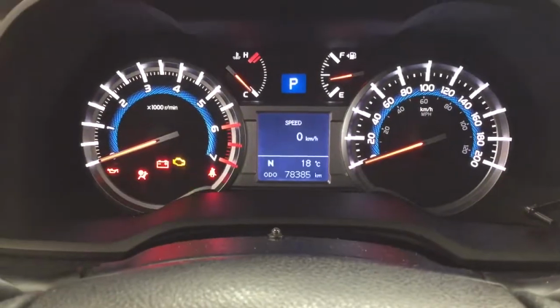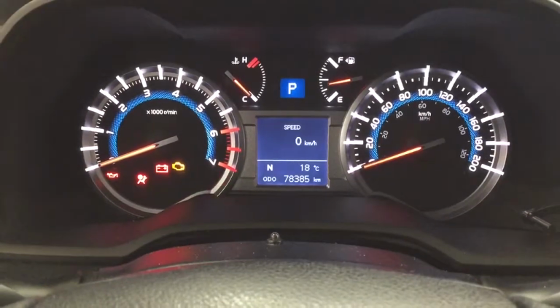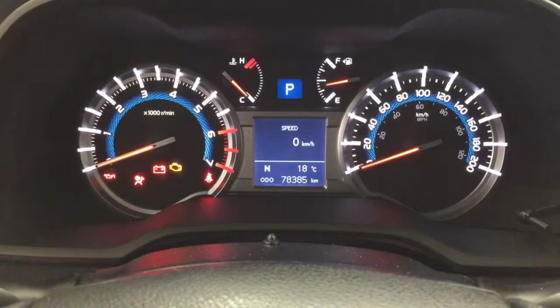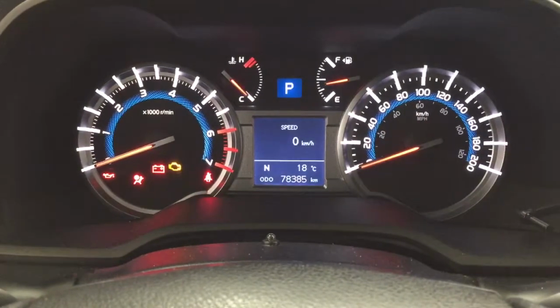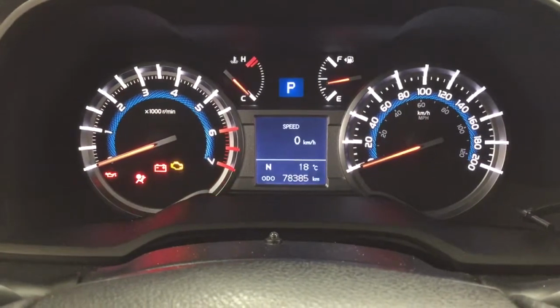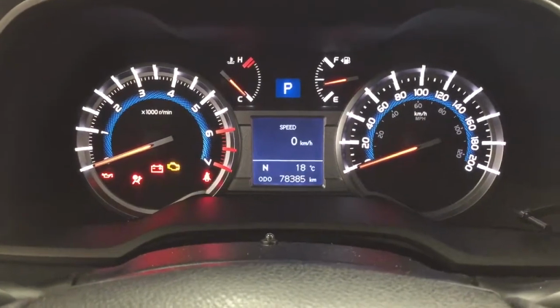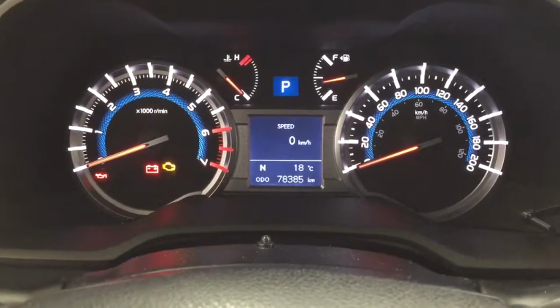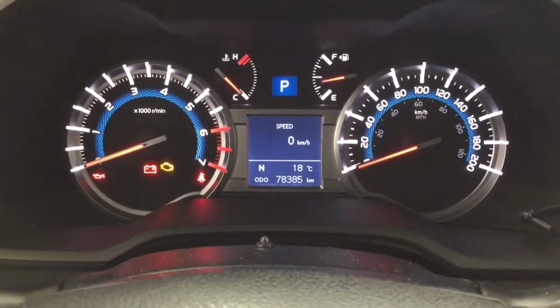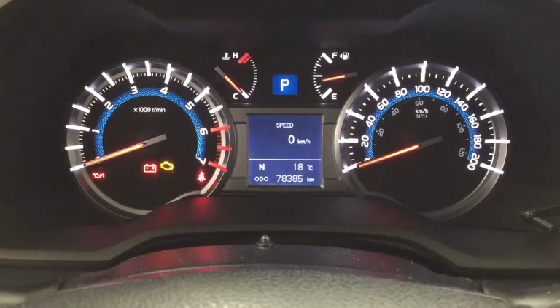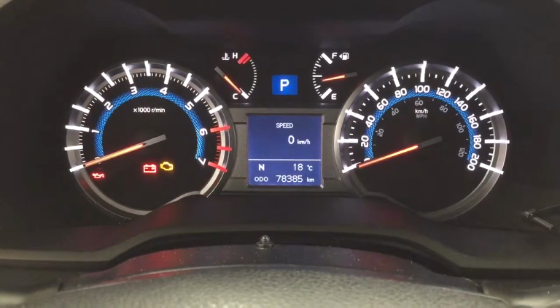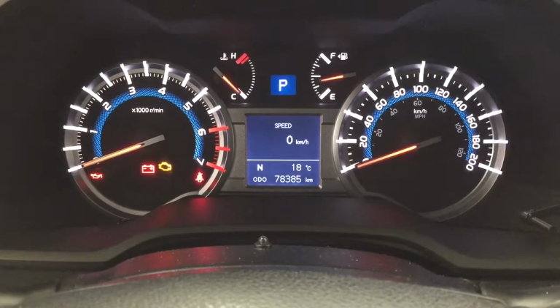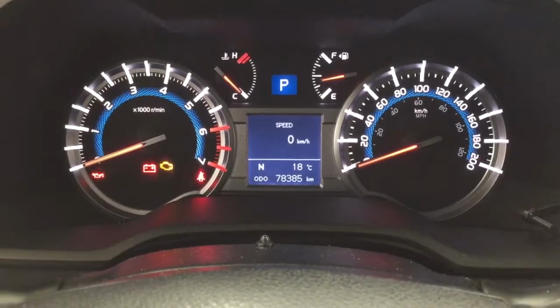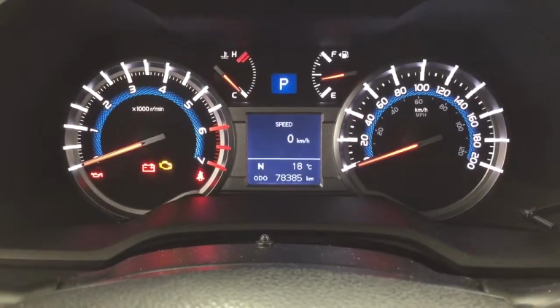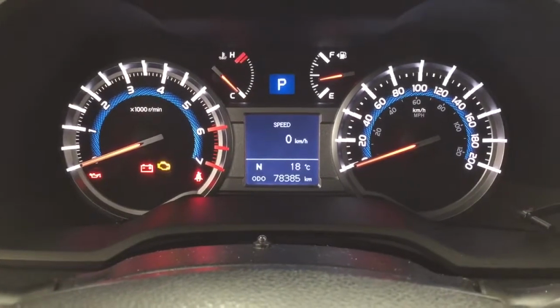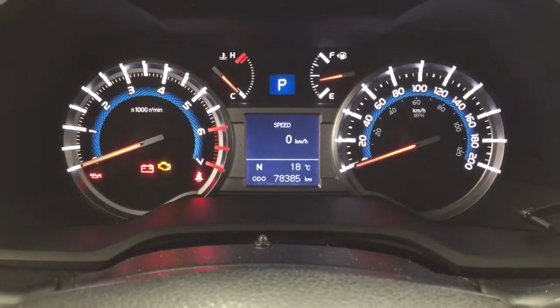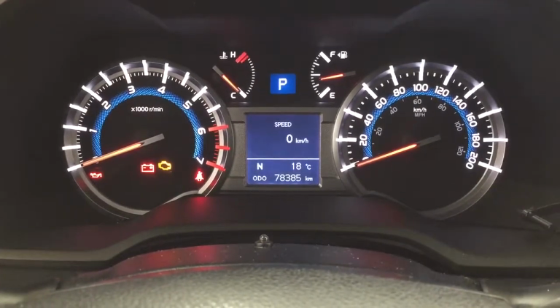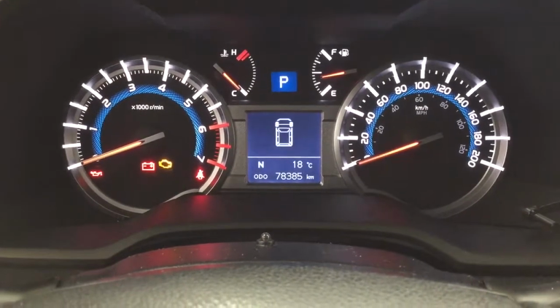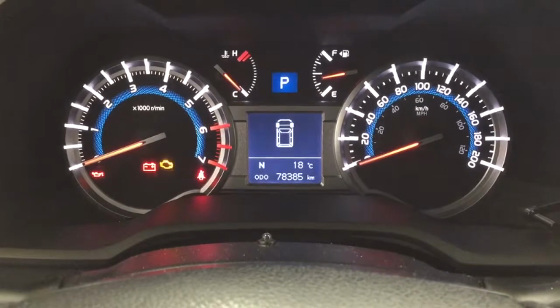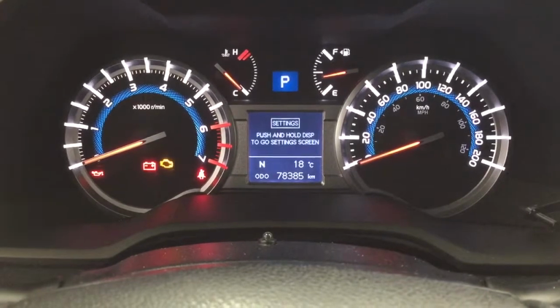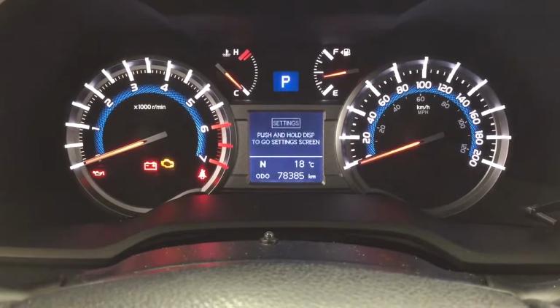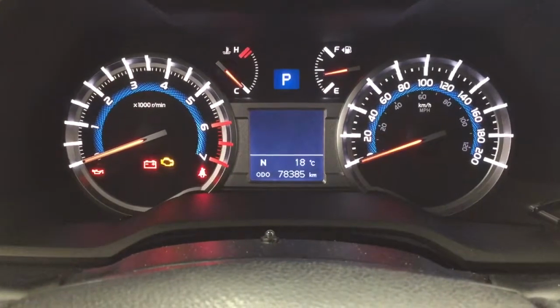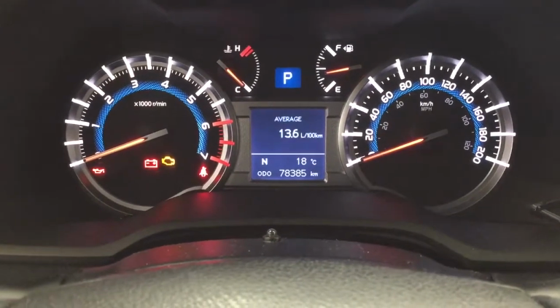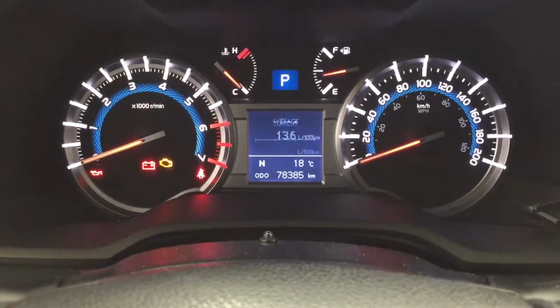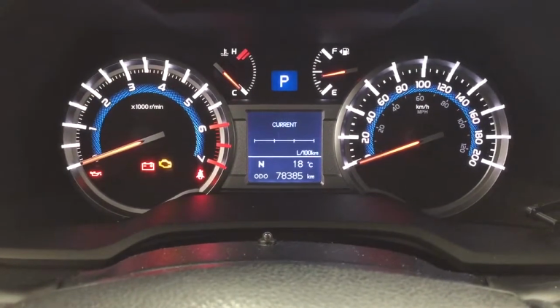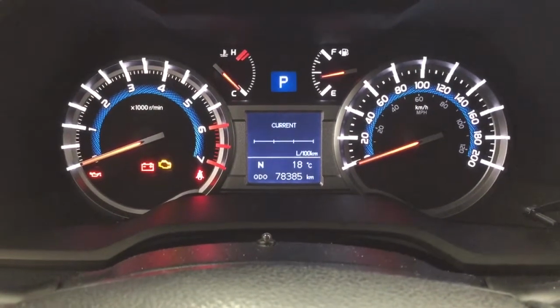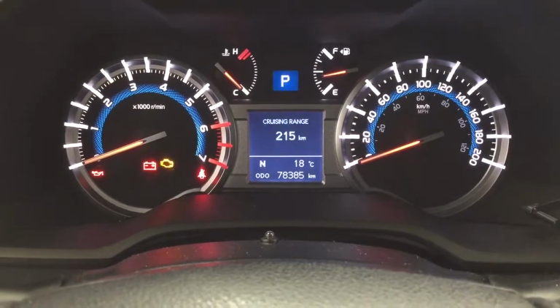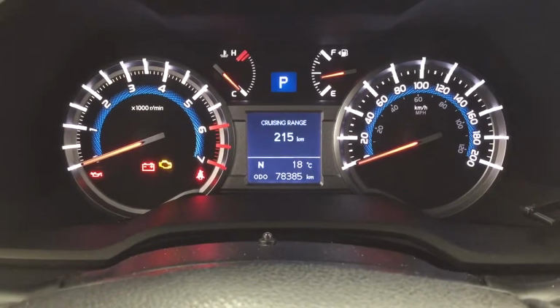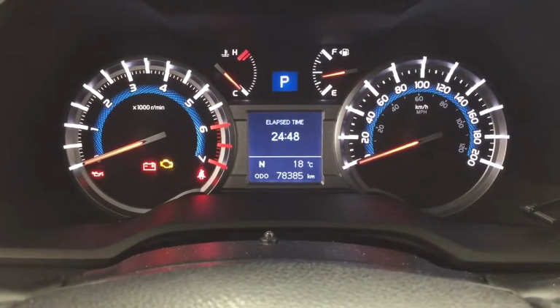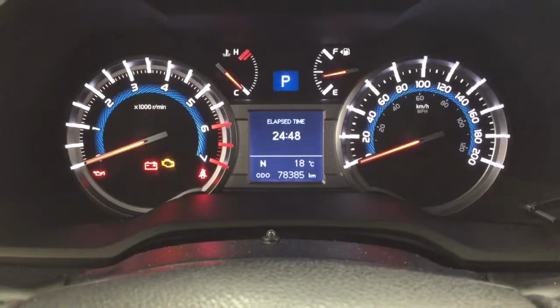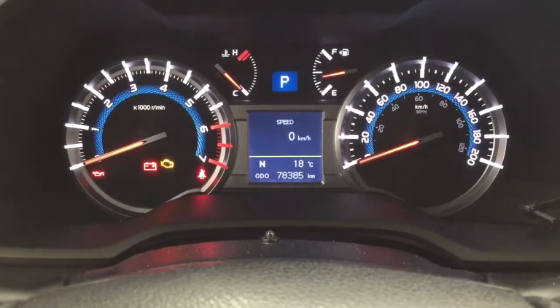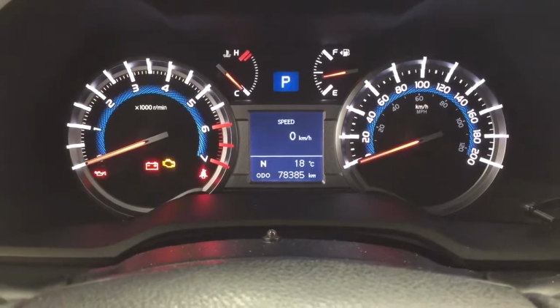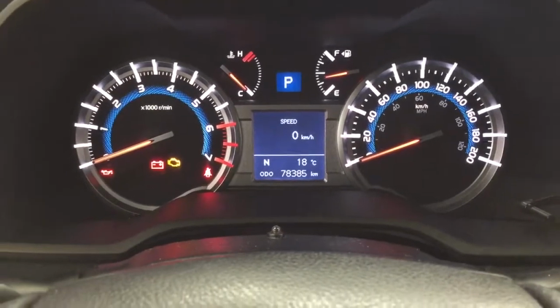Taking a look at the multi-informational display, you'll see a couple of different features, including your speedometer. You have a digital compass as well as an exterior temperature gauge. You can also go through and see your average fuel economy, your cruising range, and a couple of other additional features.